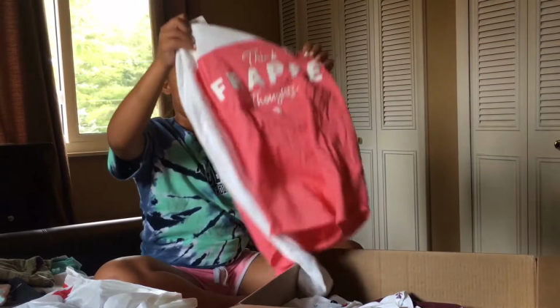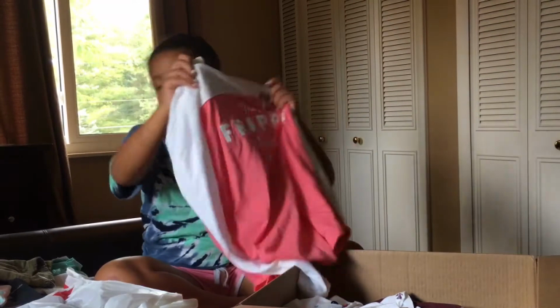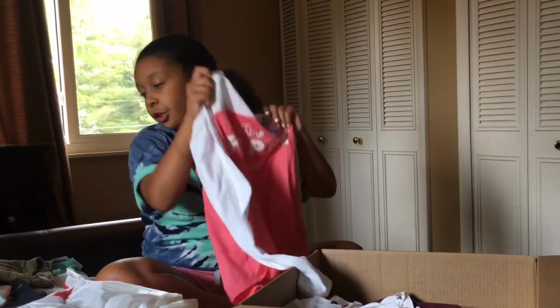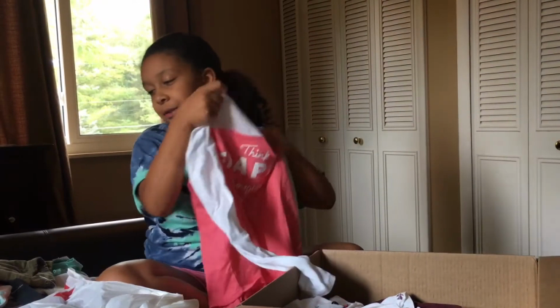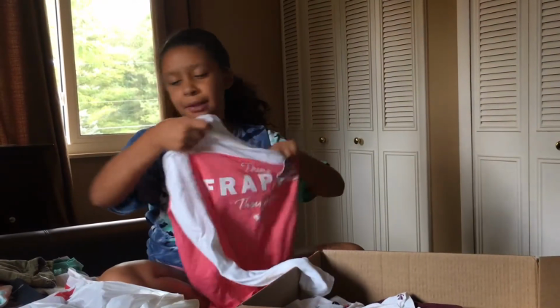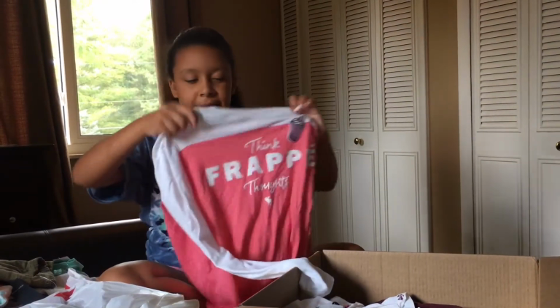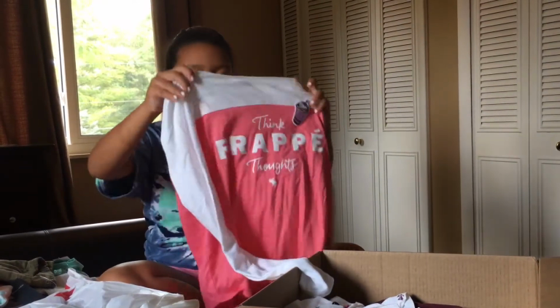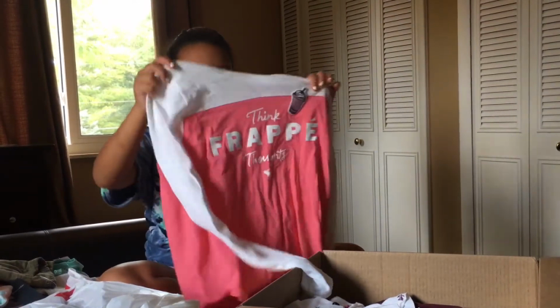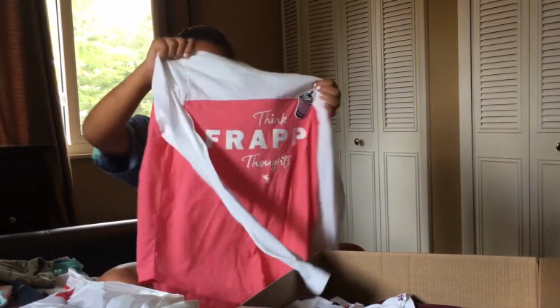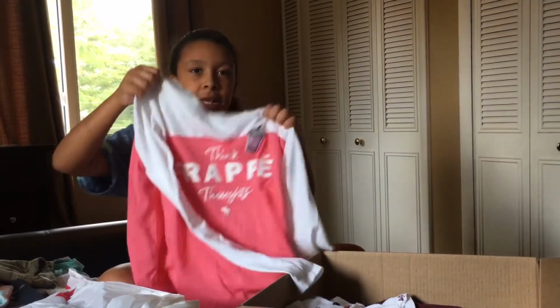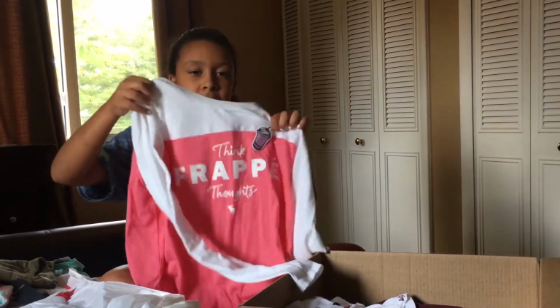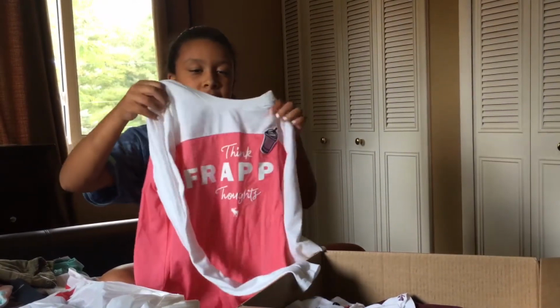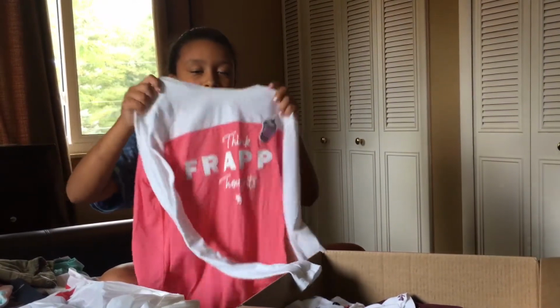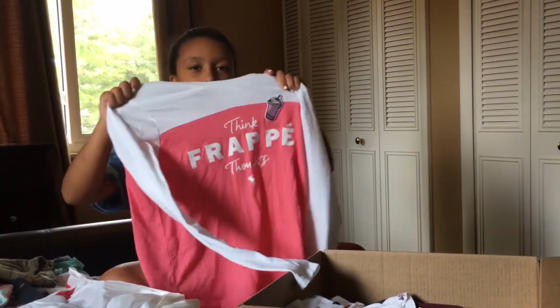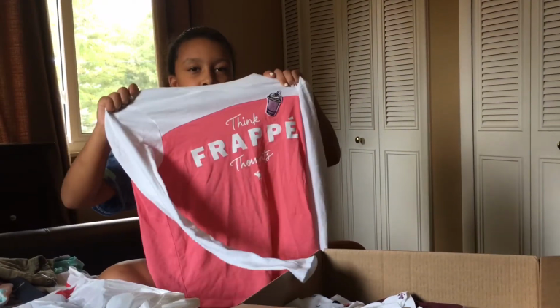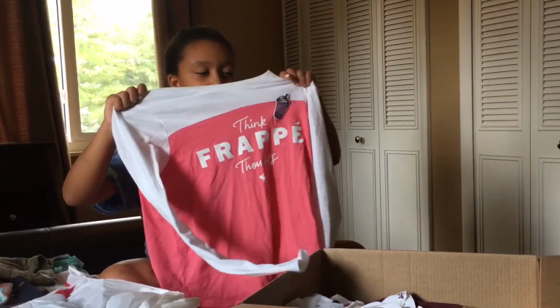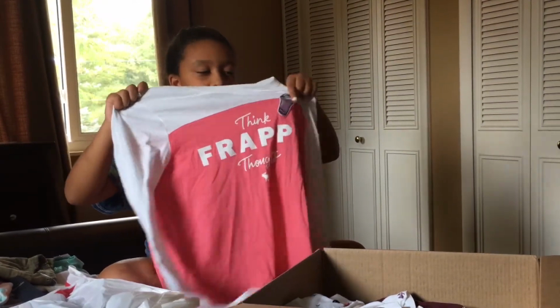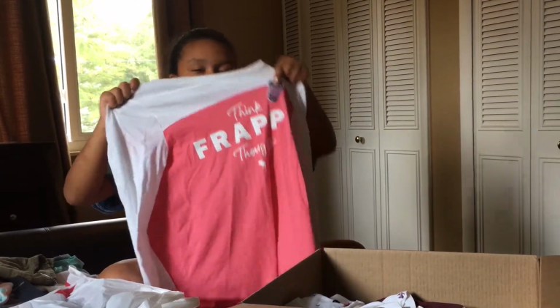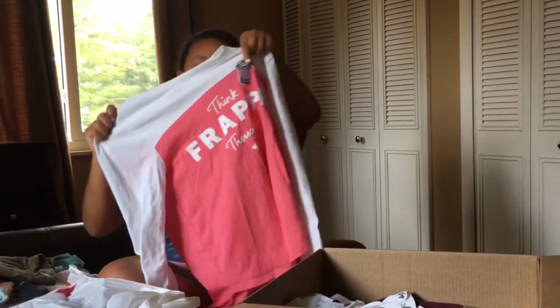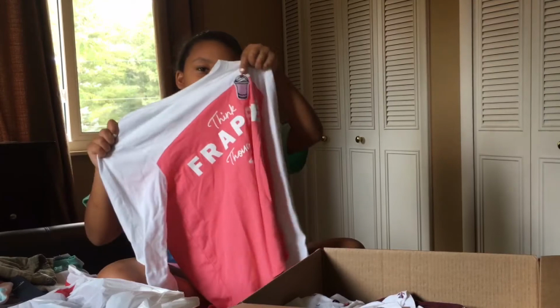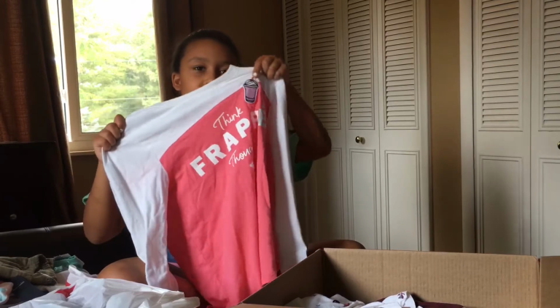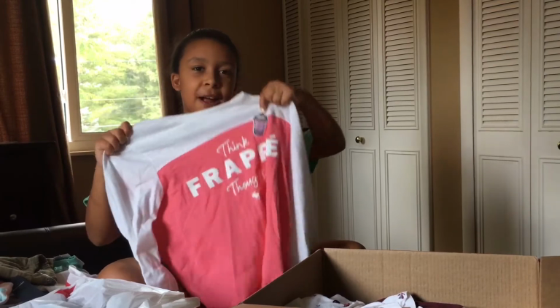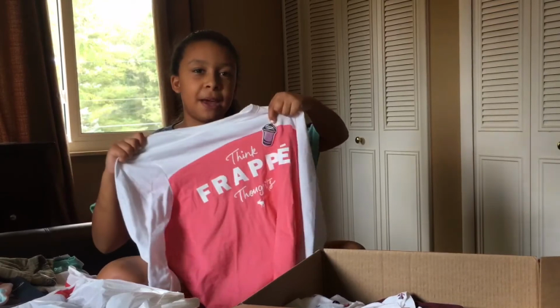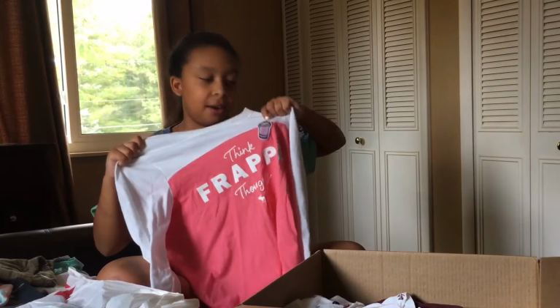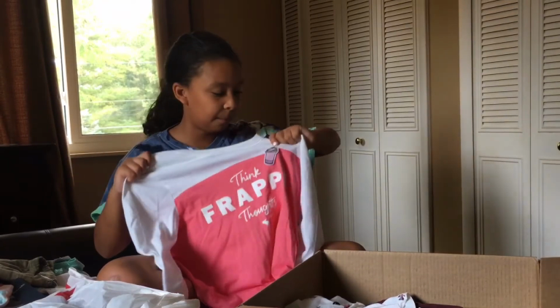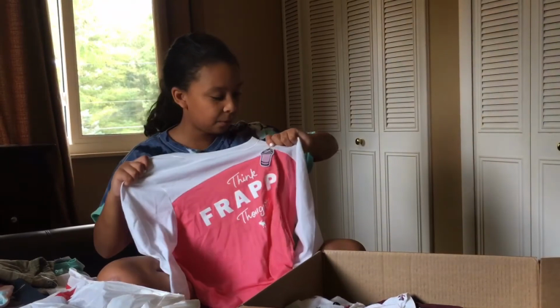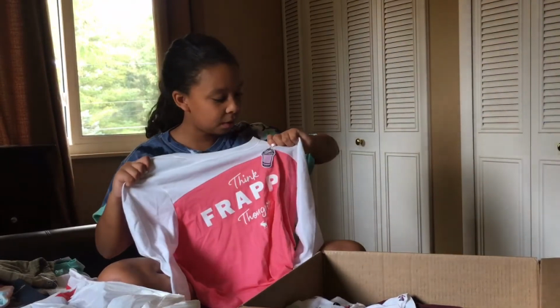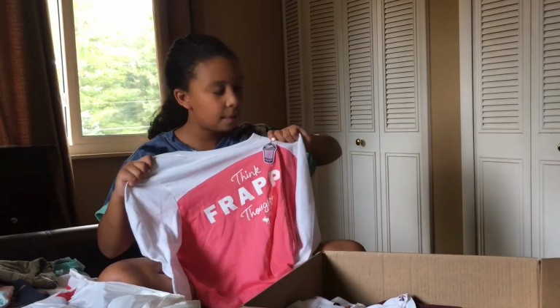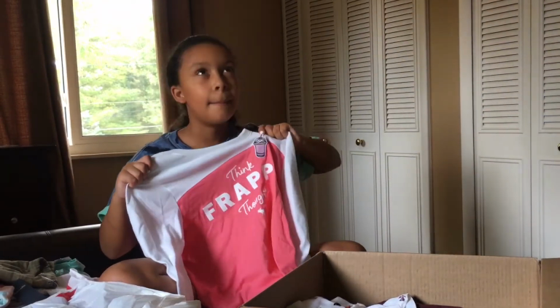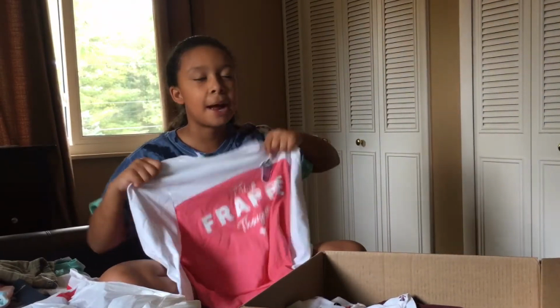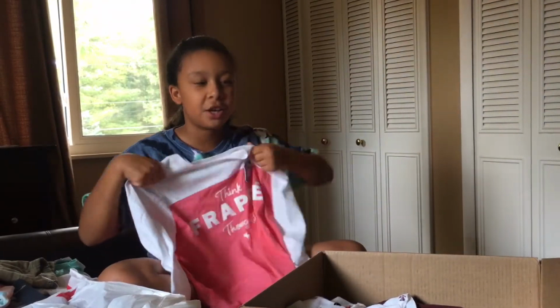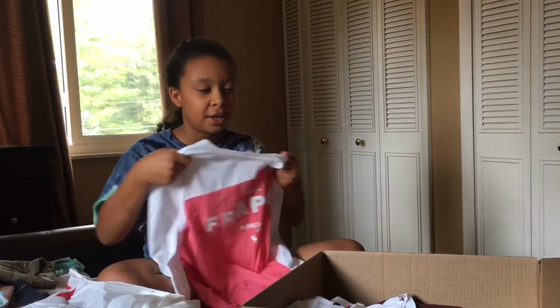This shirt is like the donut one — it says 'Think Frappe Thoughts' and it has a little frappe patch on it.